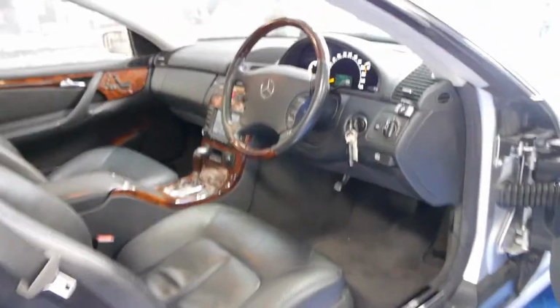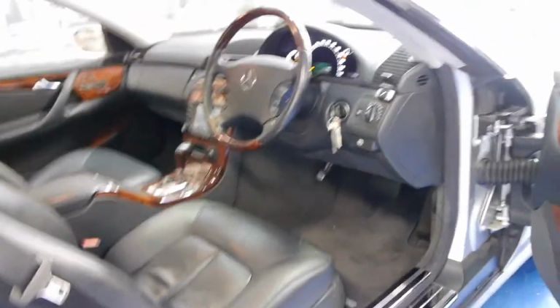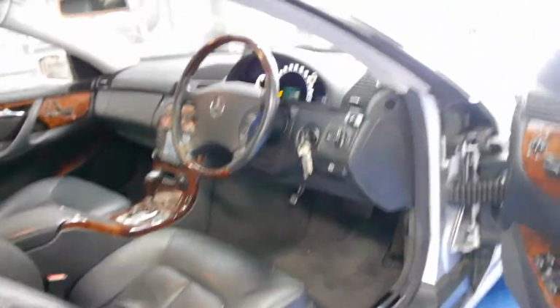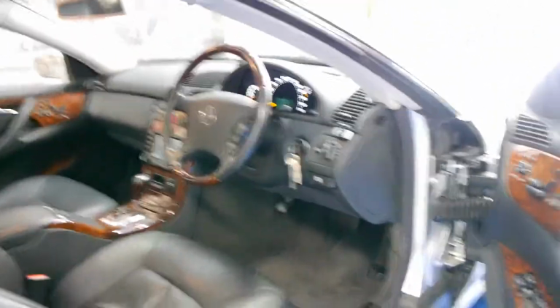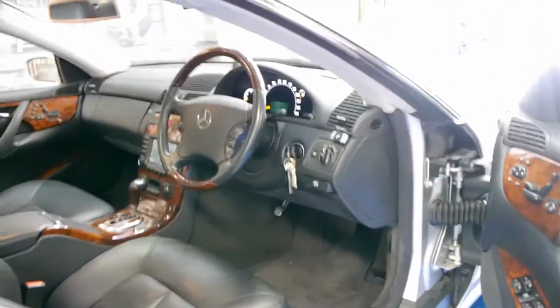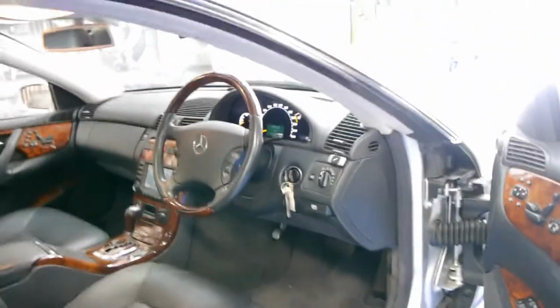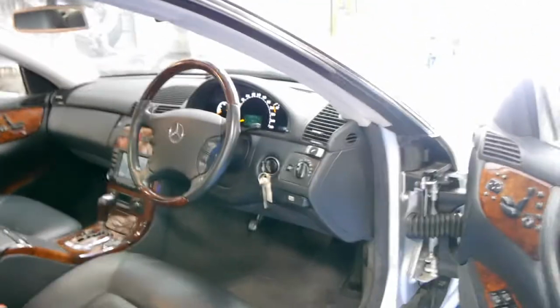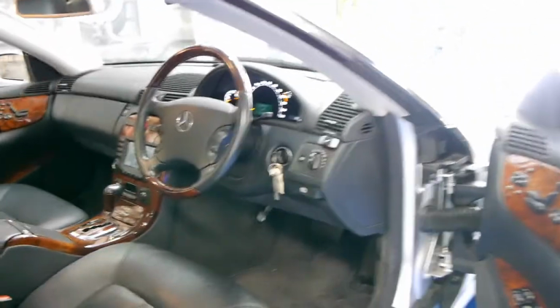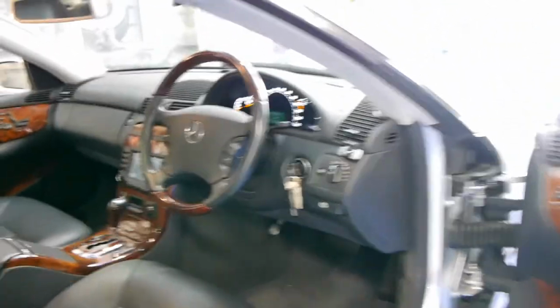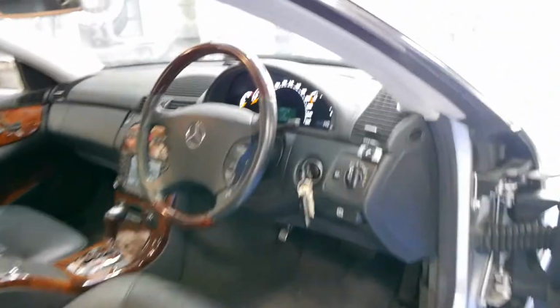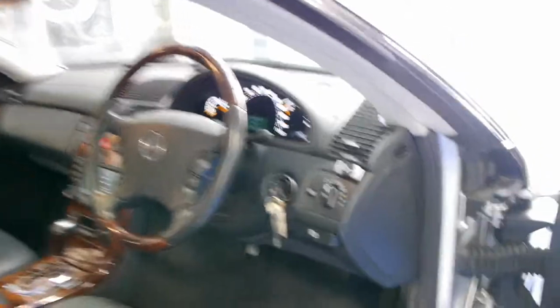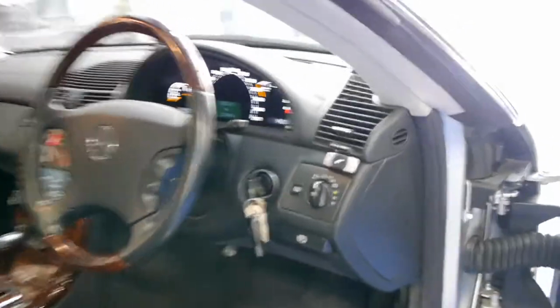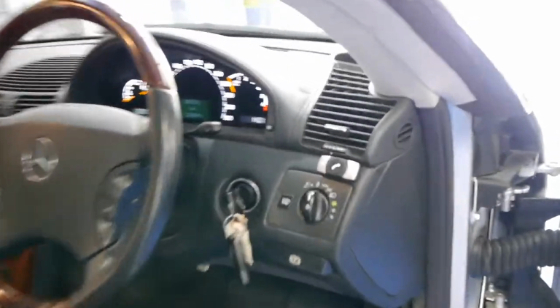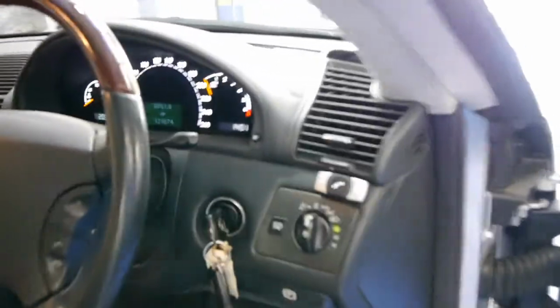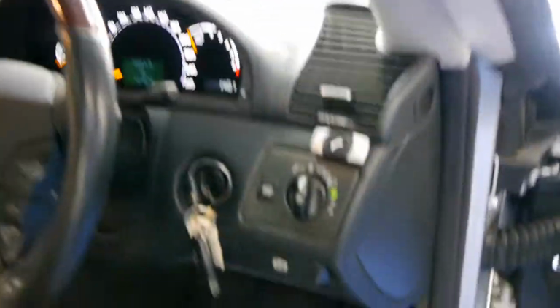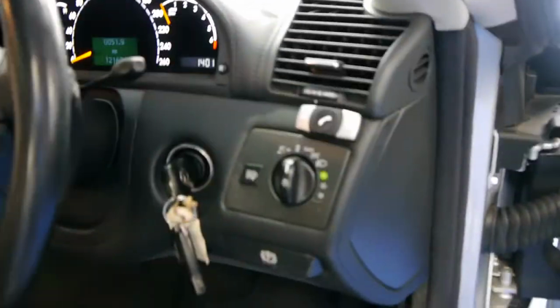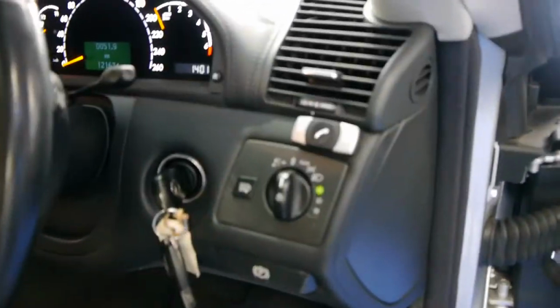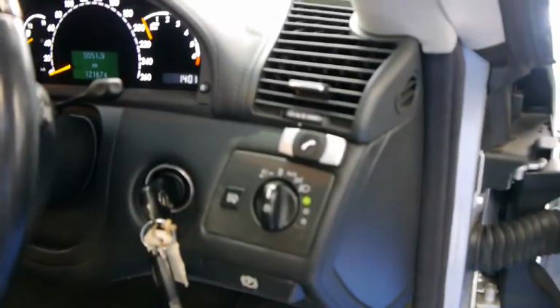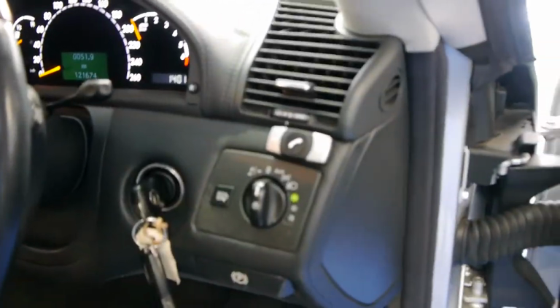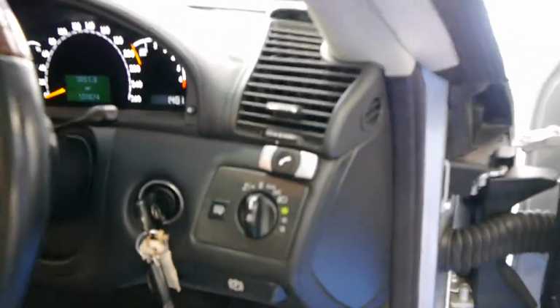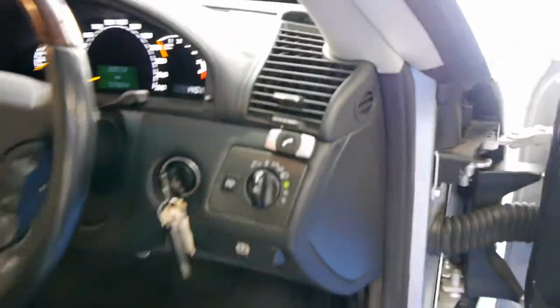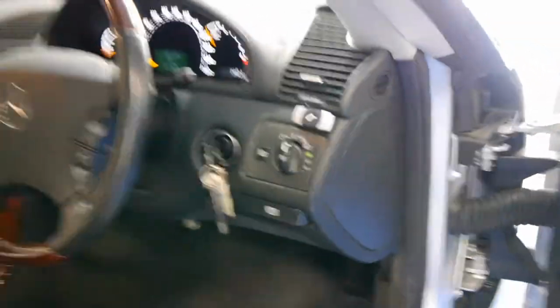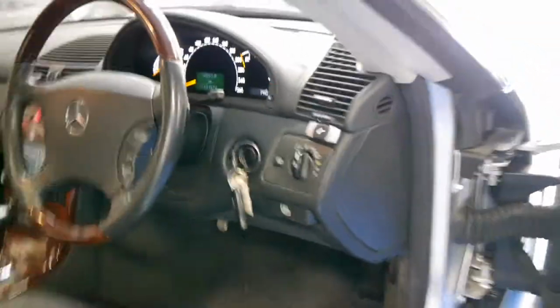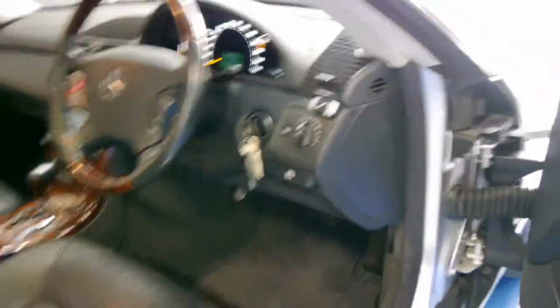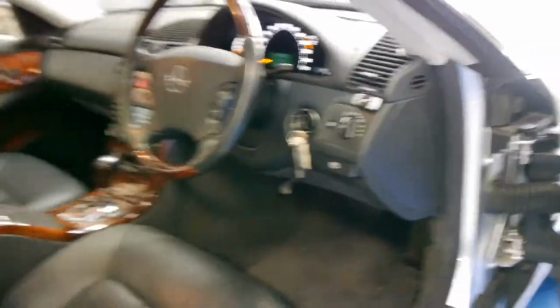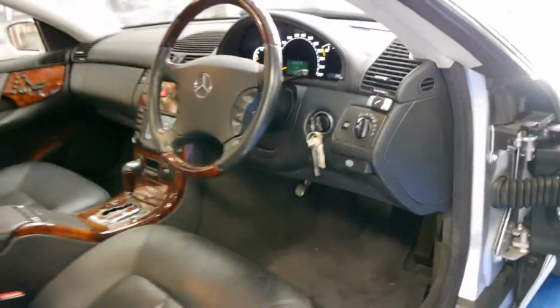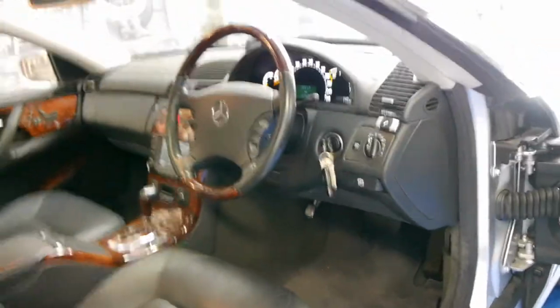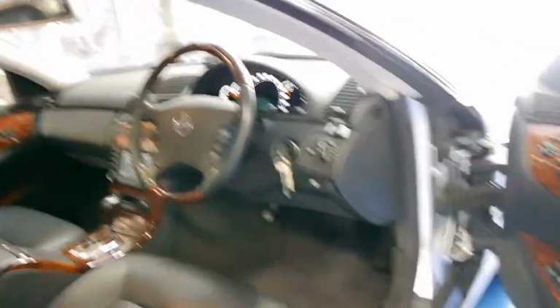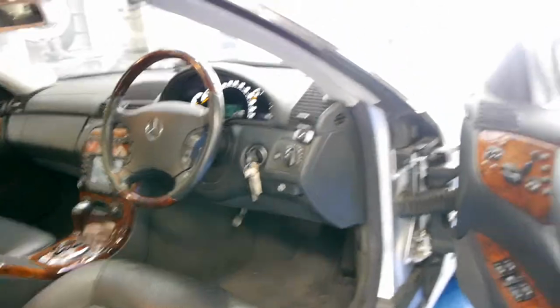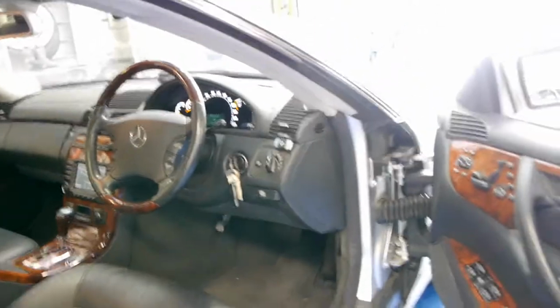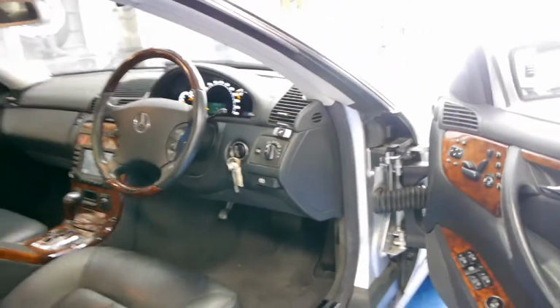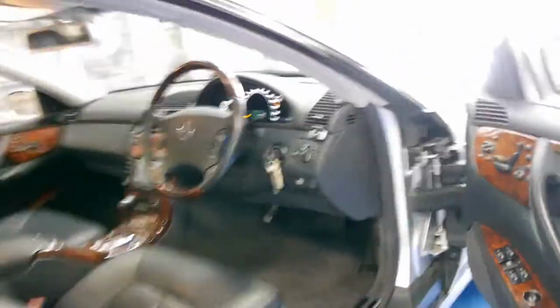This car also has a wood grain steering wheel. It's got Bluetooth fitted, as you can see. It does have automatic headlights and automatic windscreen wipers.